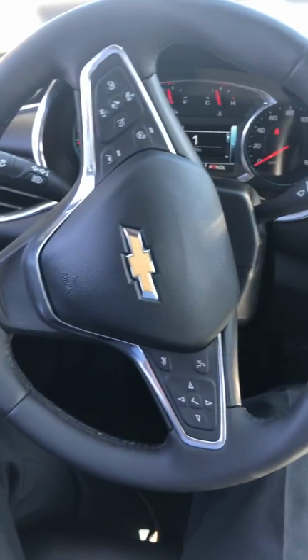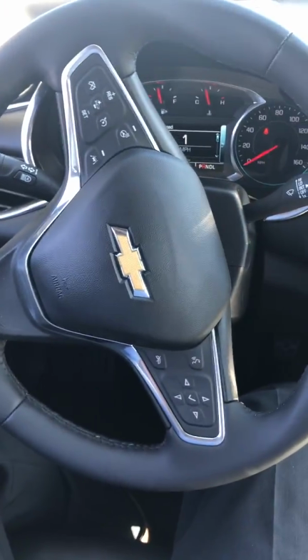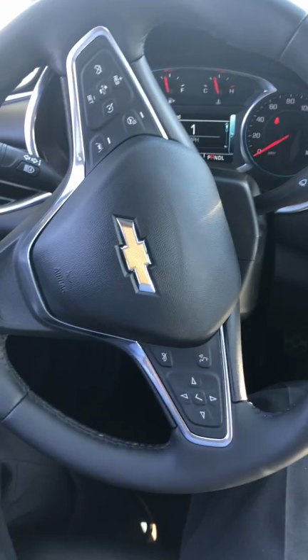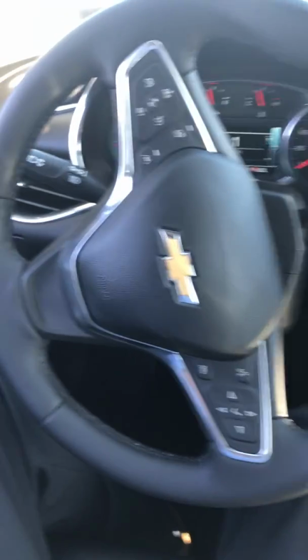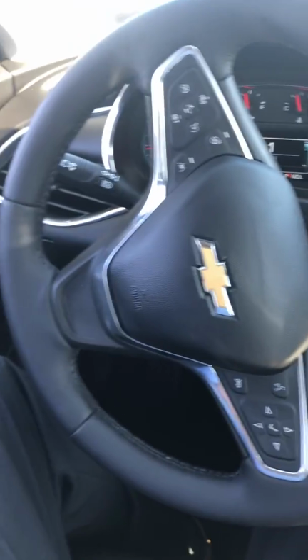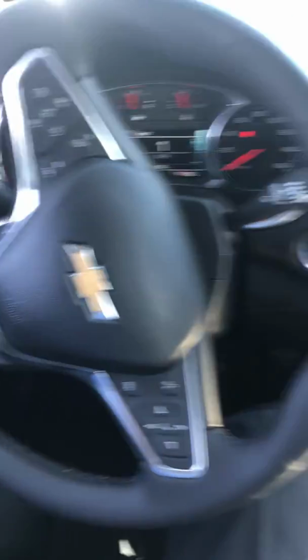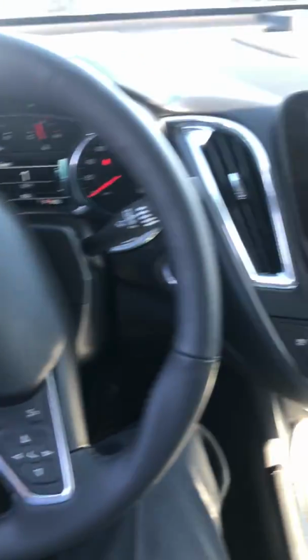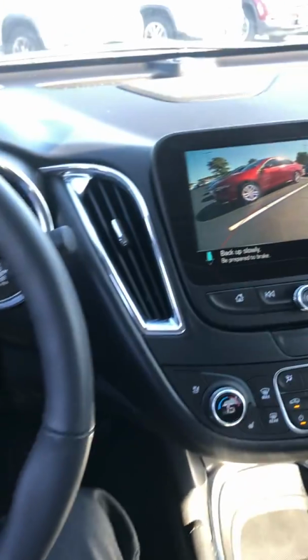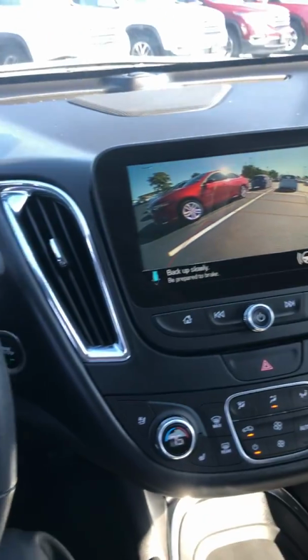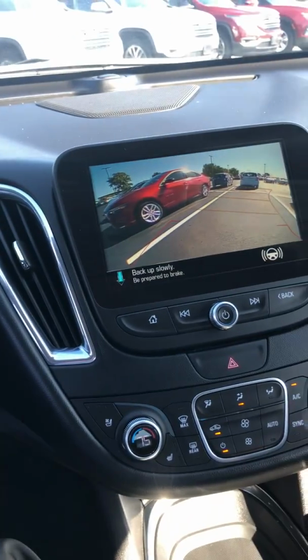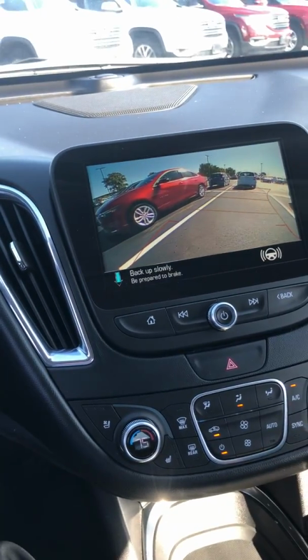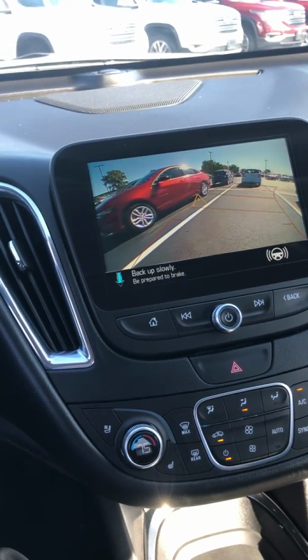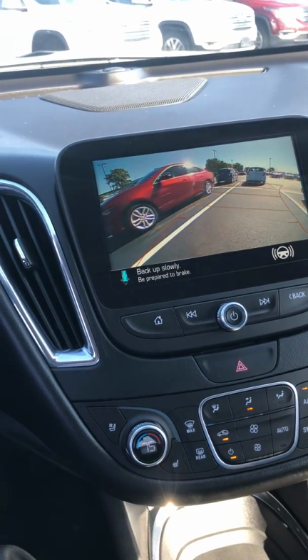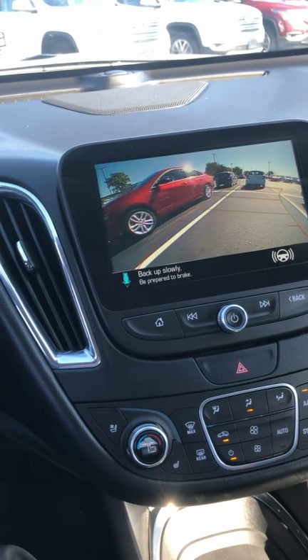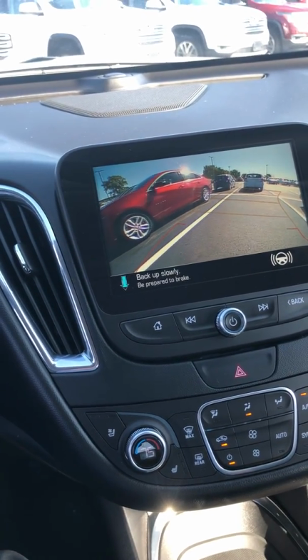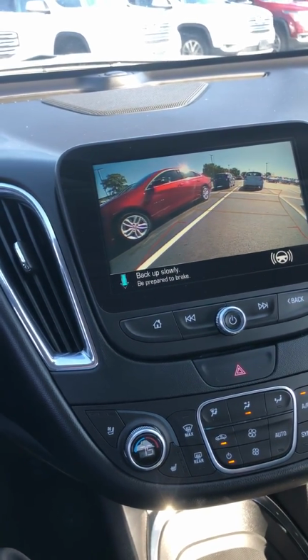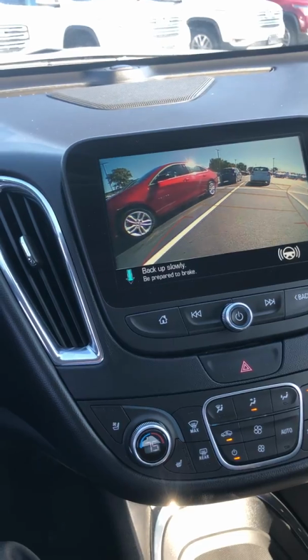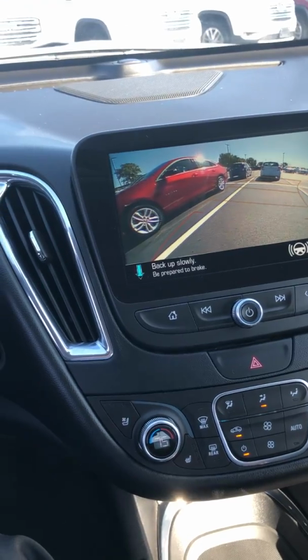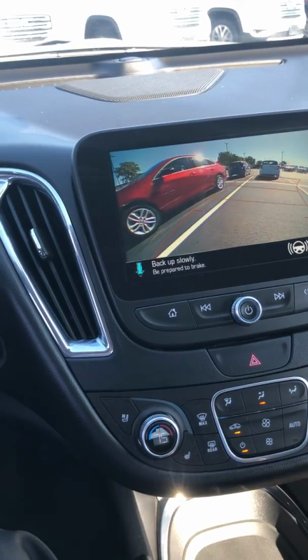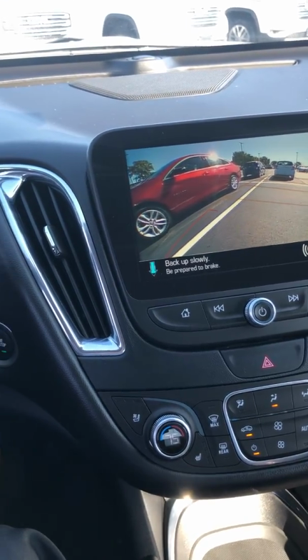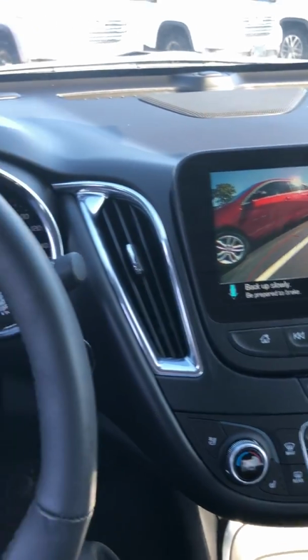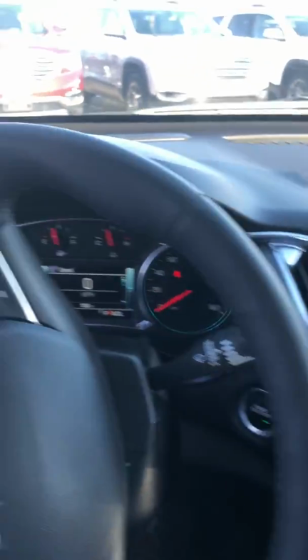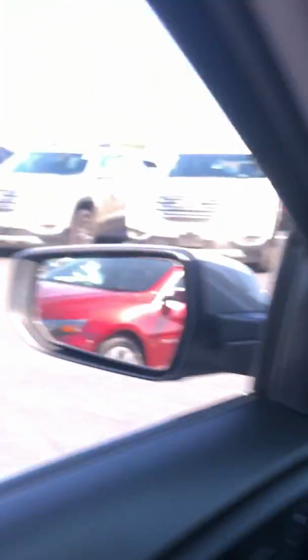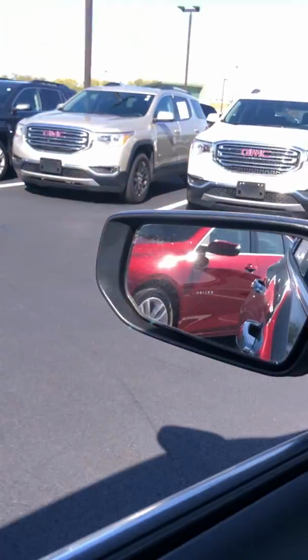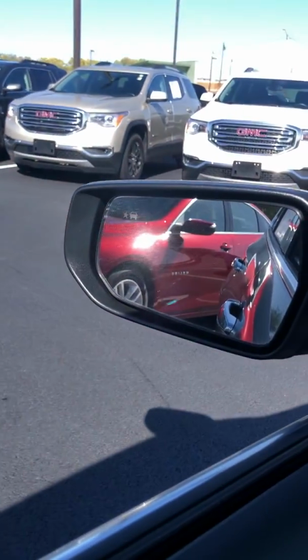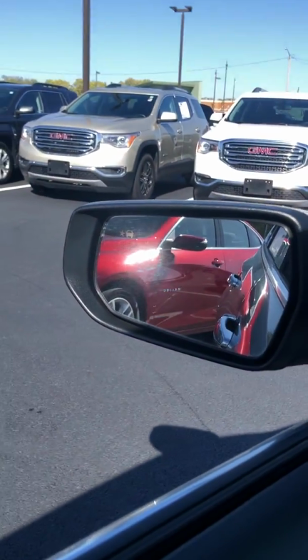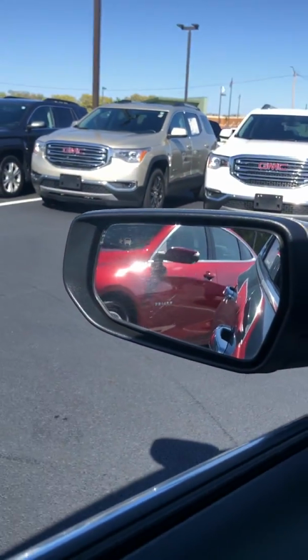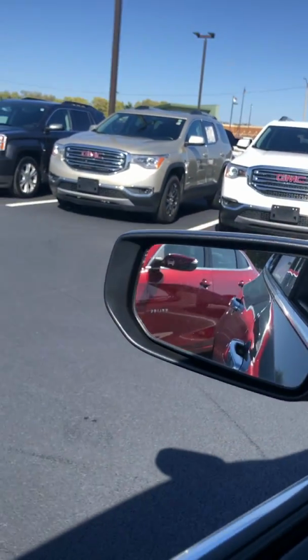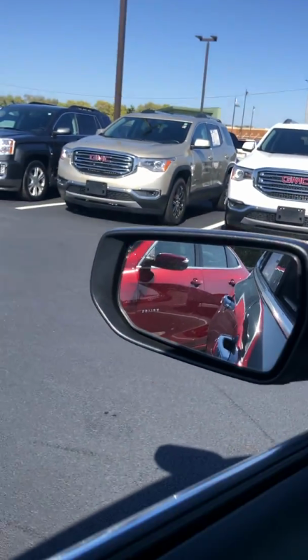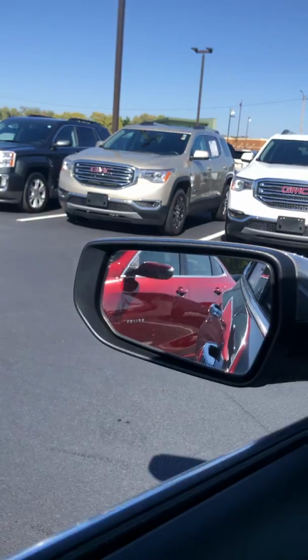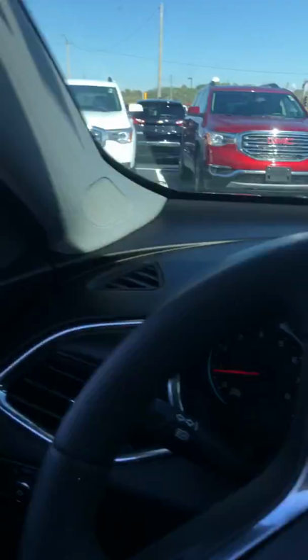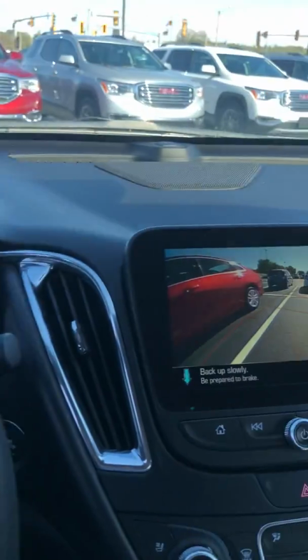Not touching anything but my phone to record this for you. Now there's an alert but we're still going. Looking out my mirror, I can see I'm getting close but I'm not anywhere in danger yet.